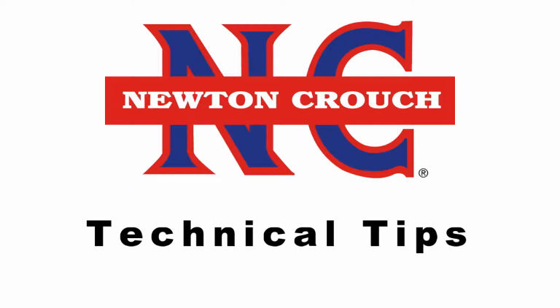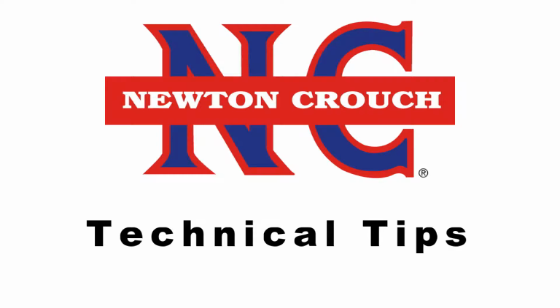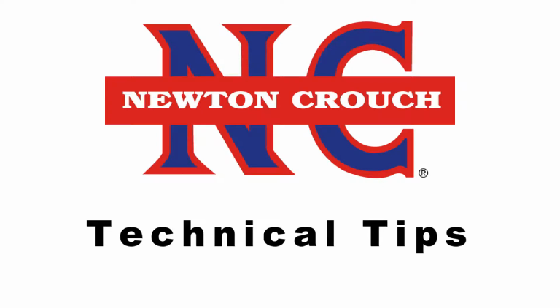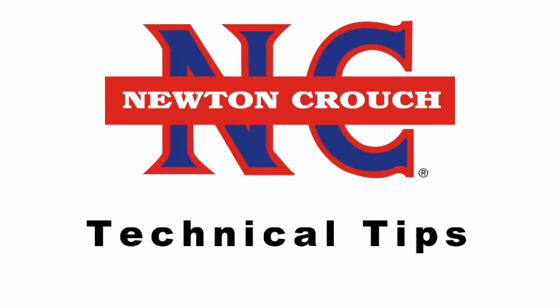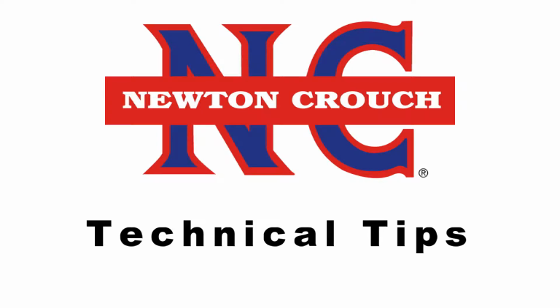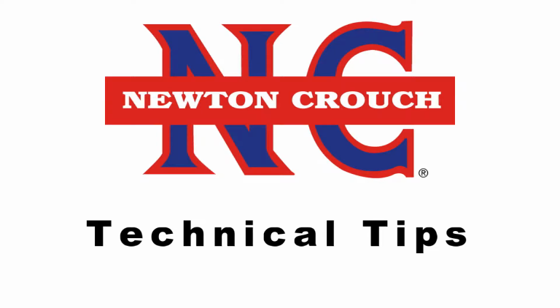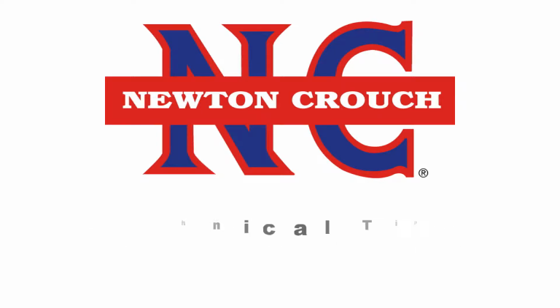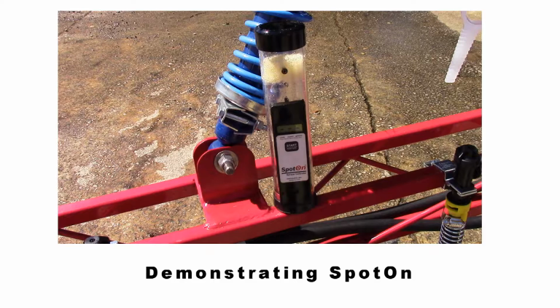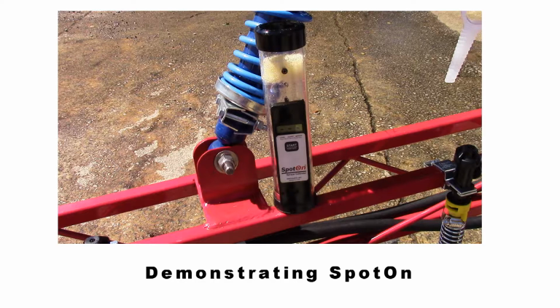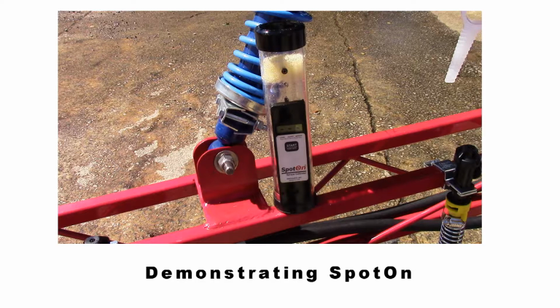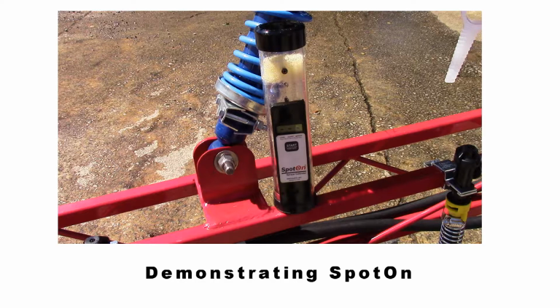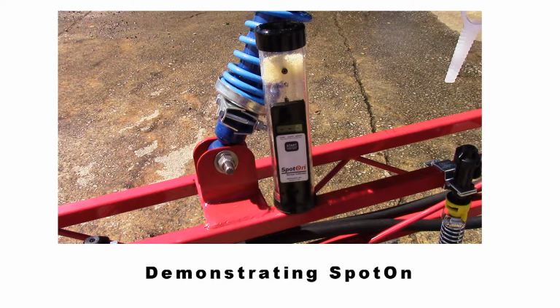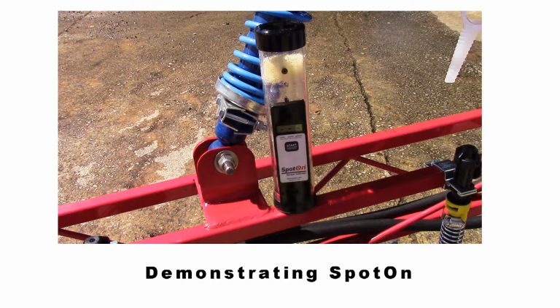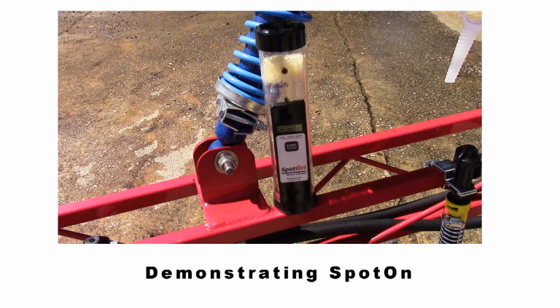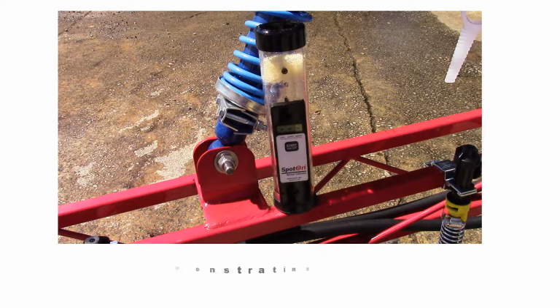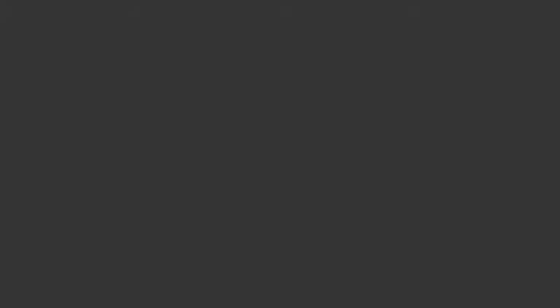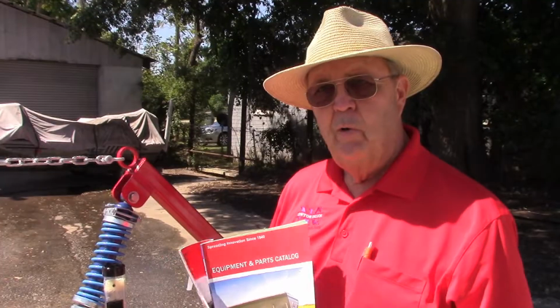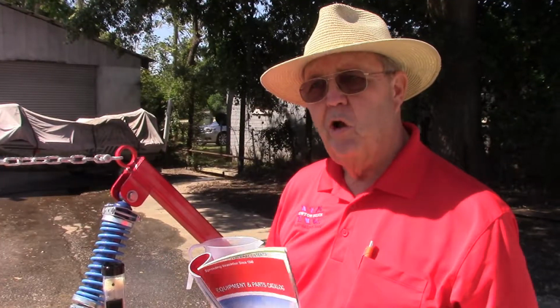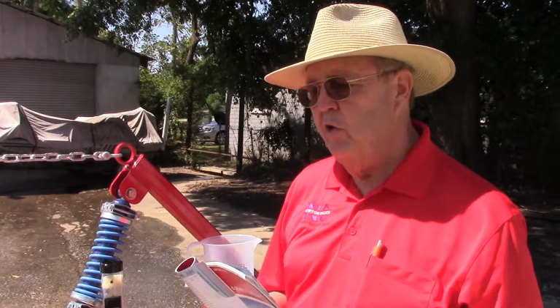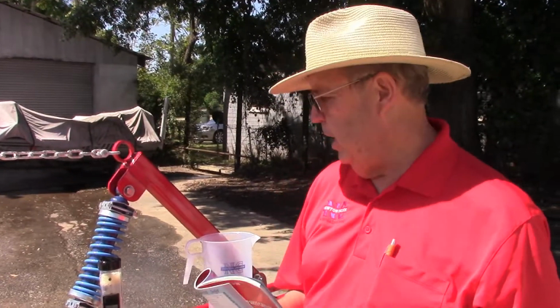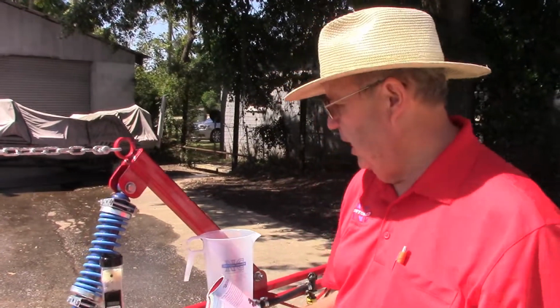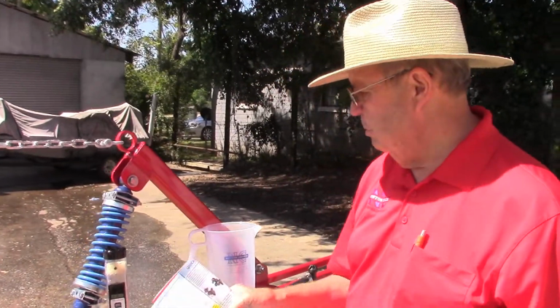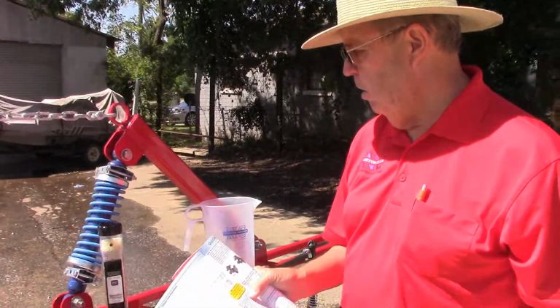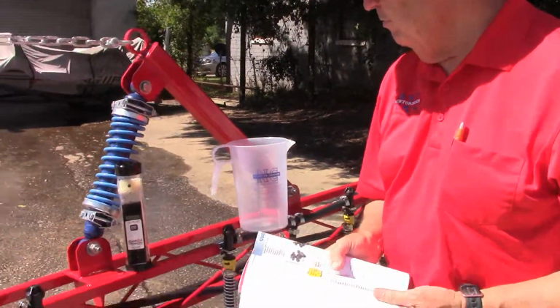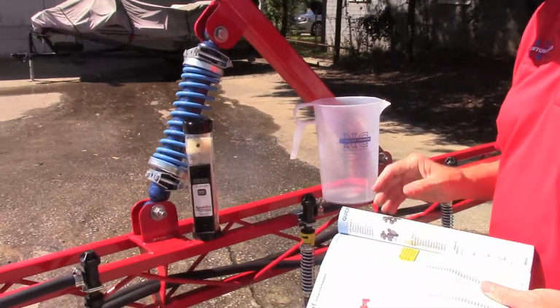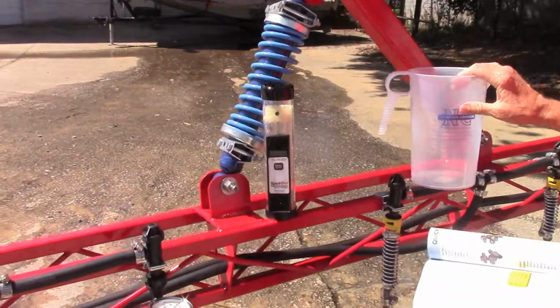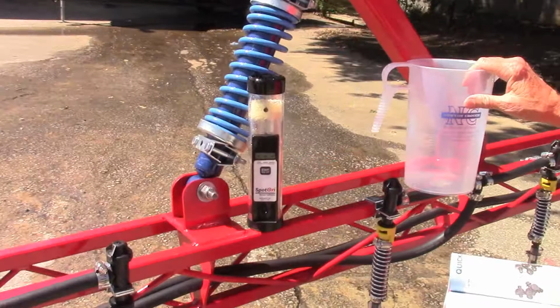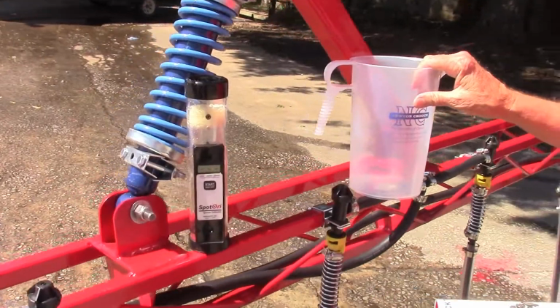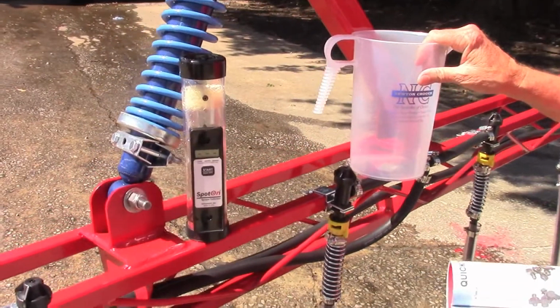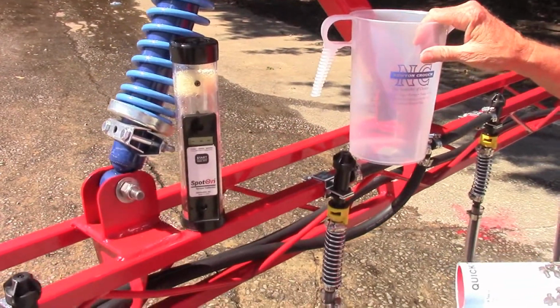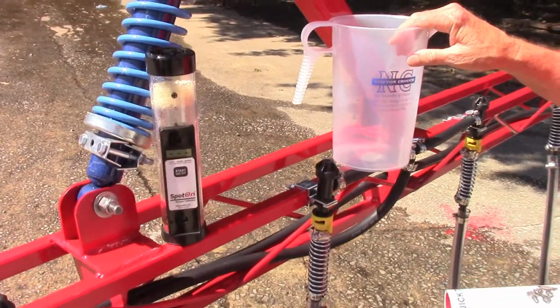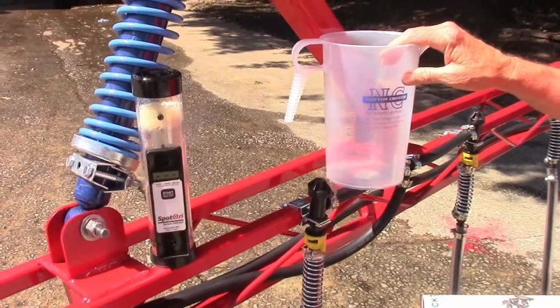Newton Crouch Incorporated presents technical tips. We're going to be talking about a new product today — Spot On — versus the old calibration method of using the jug.